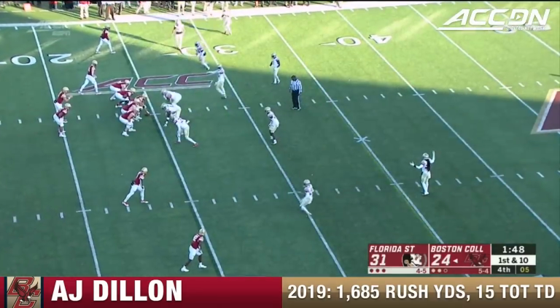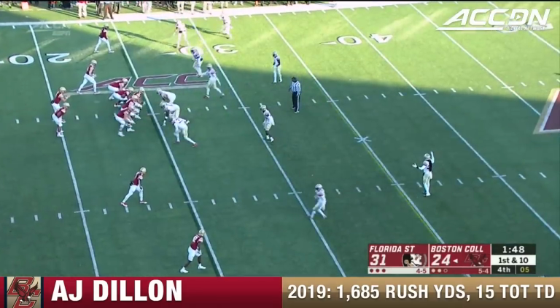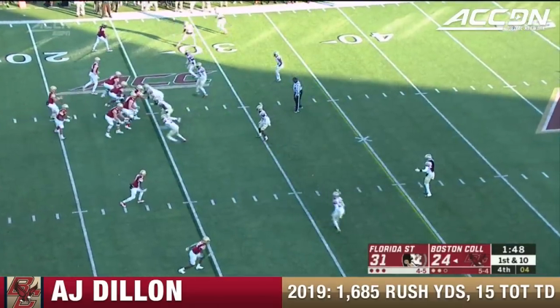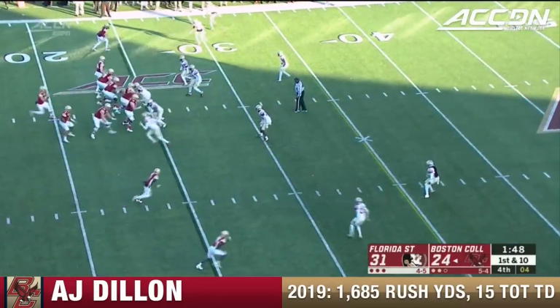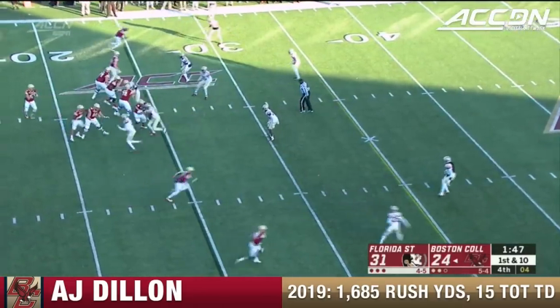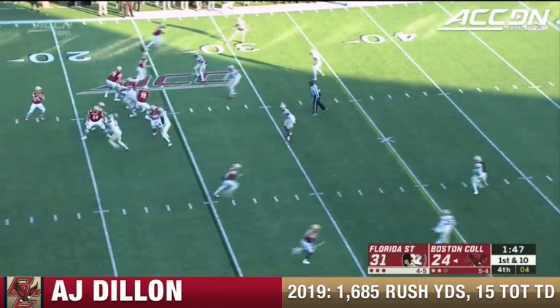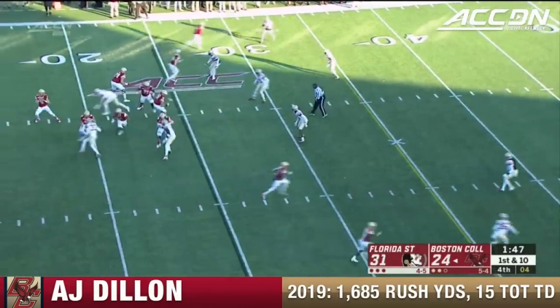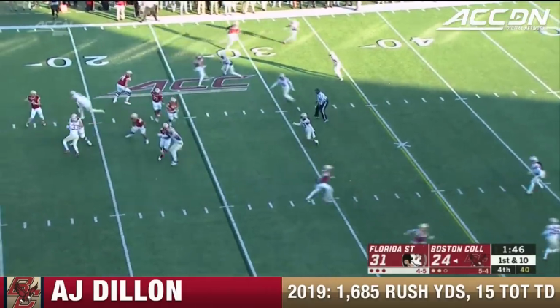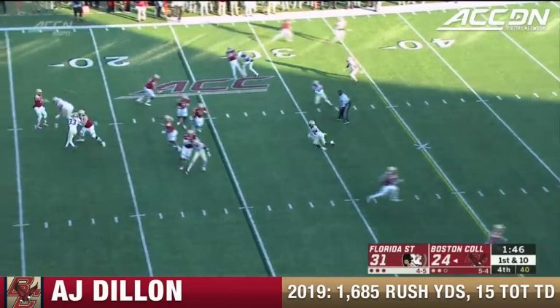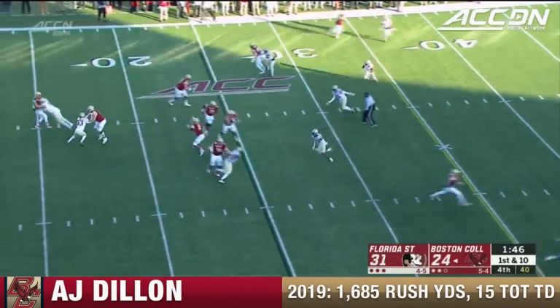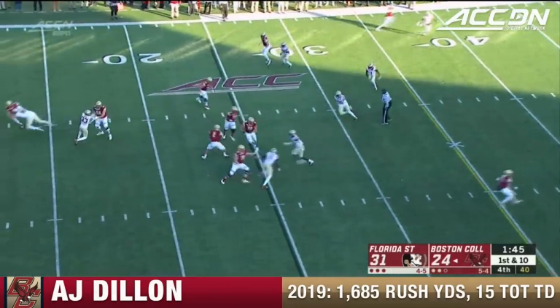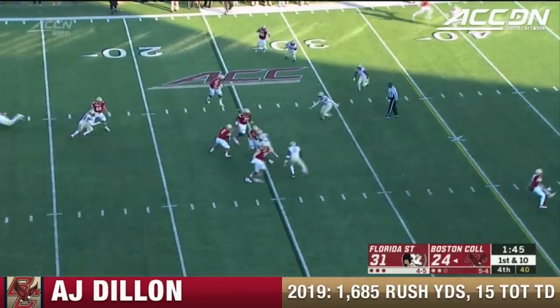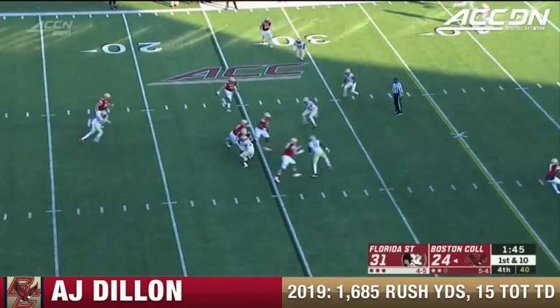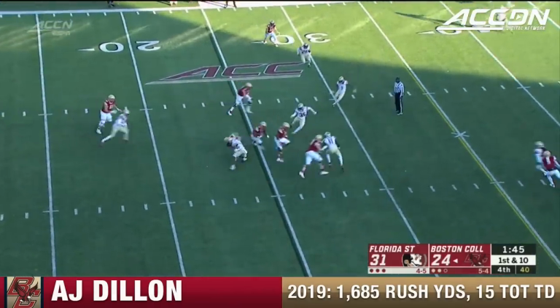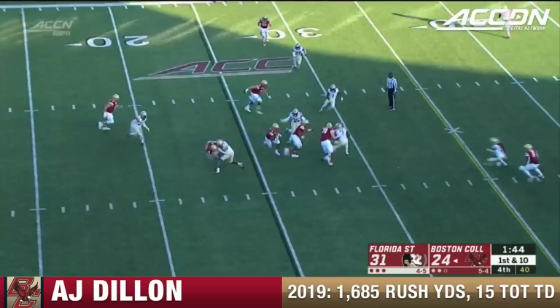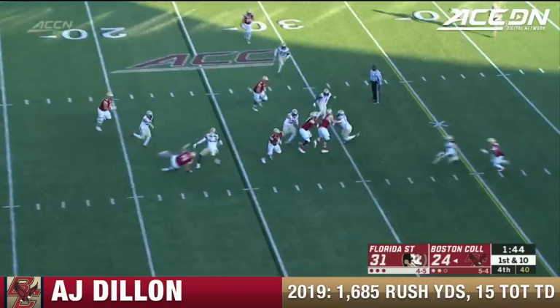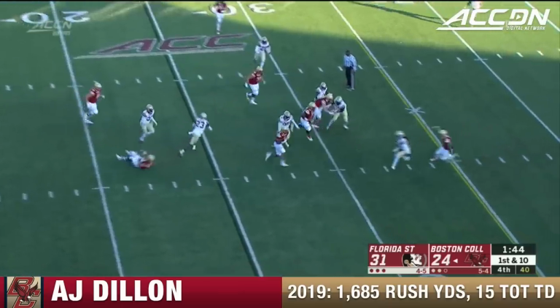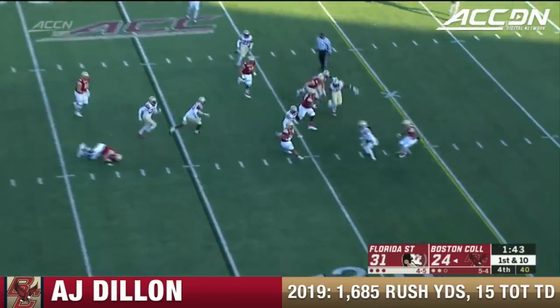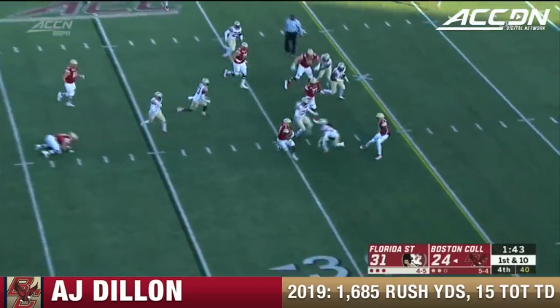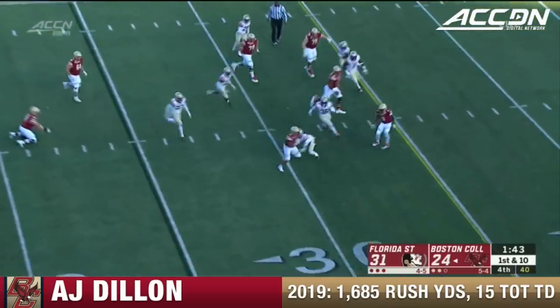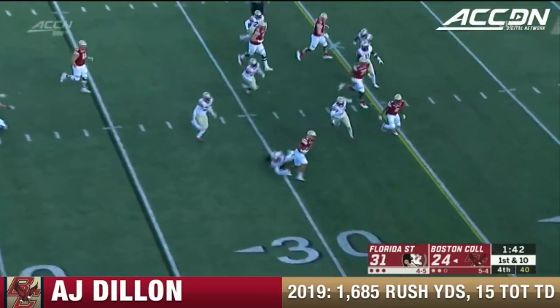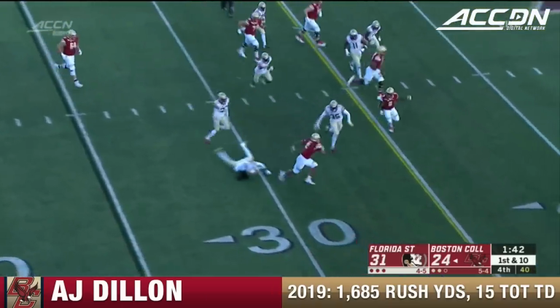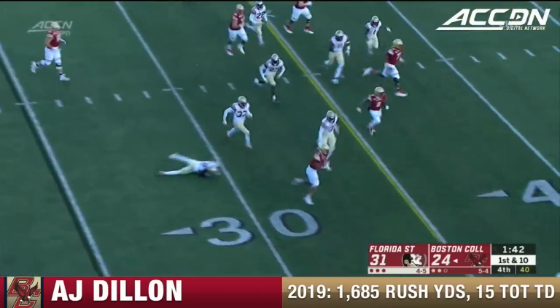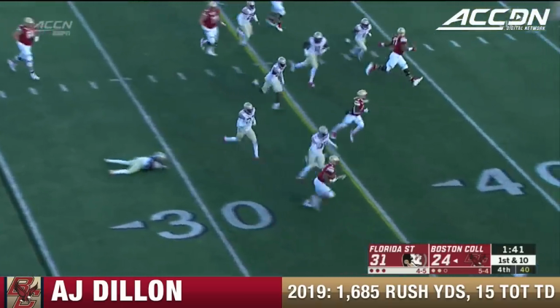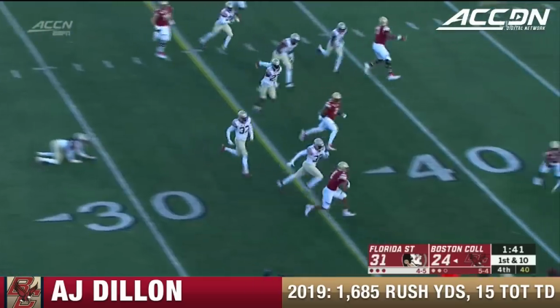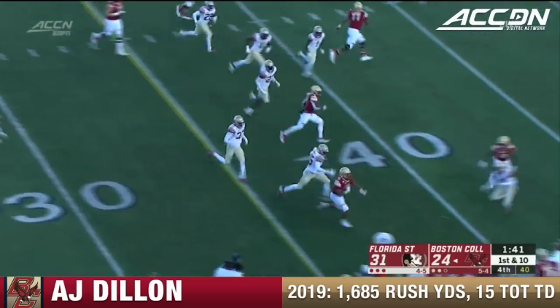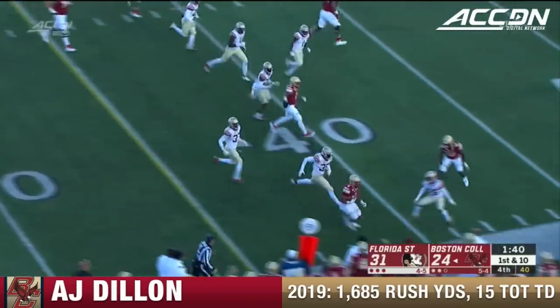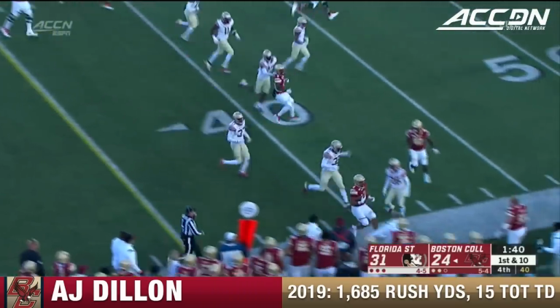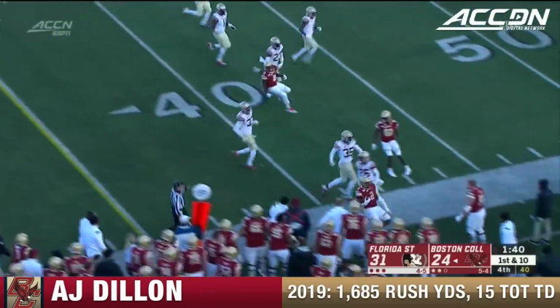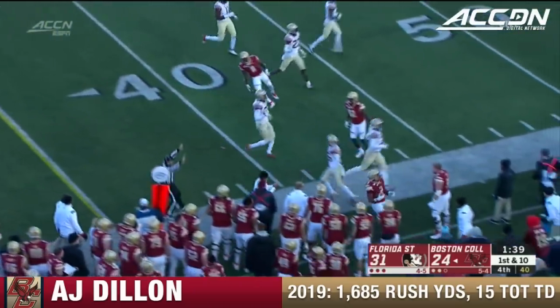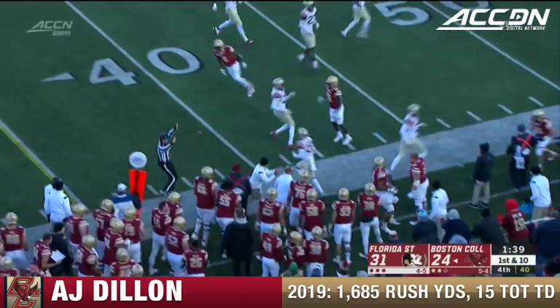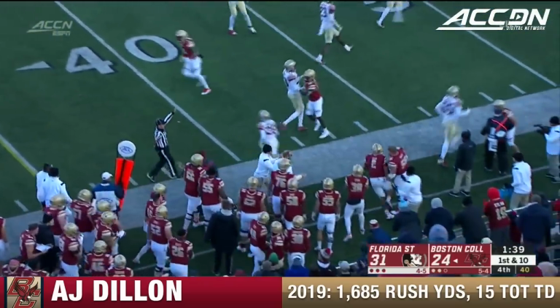Boston College — excuse me — only throwing it 22 times for 138 yards. Middle screen for Dillon. A.J. Dillon to the perimeter — out of bounds at the 39.